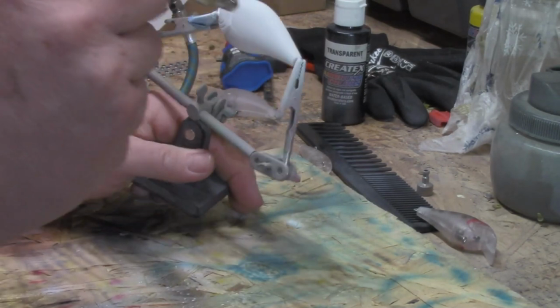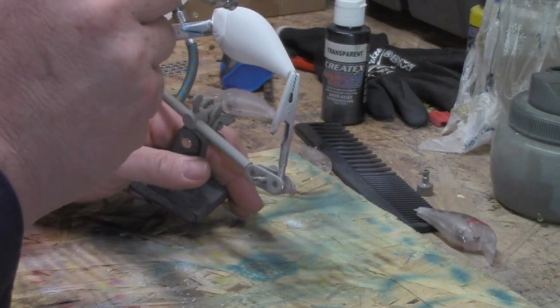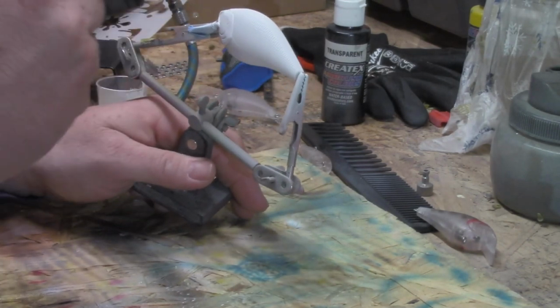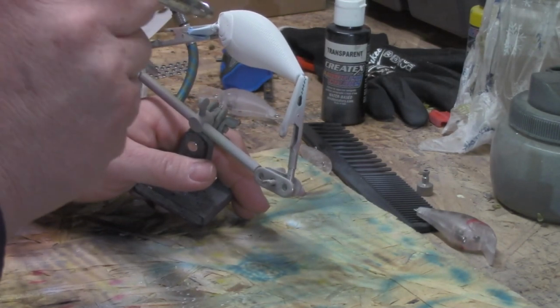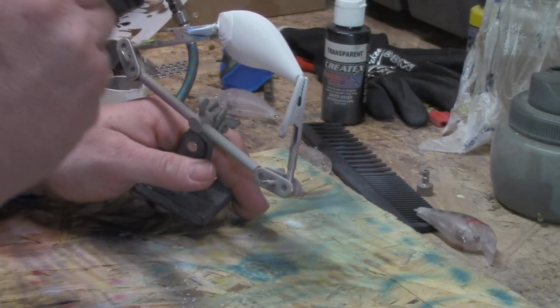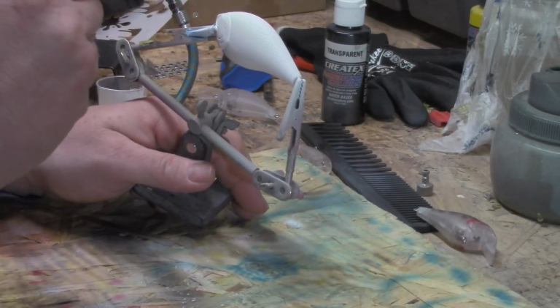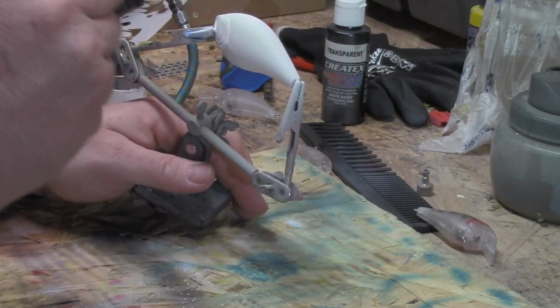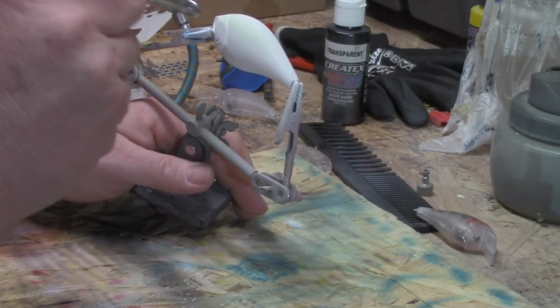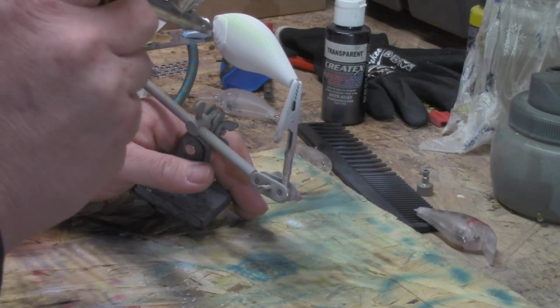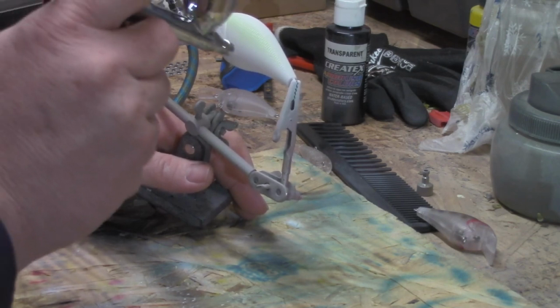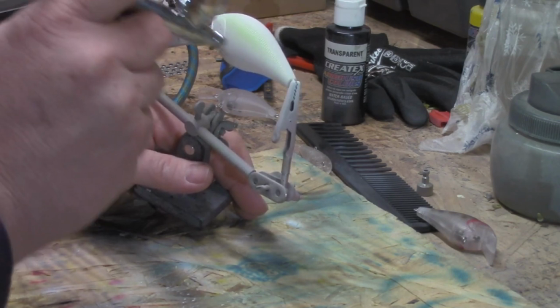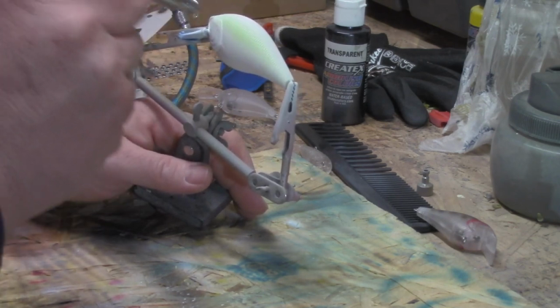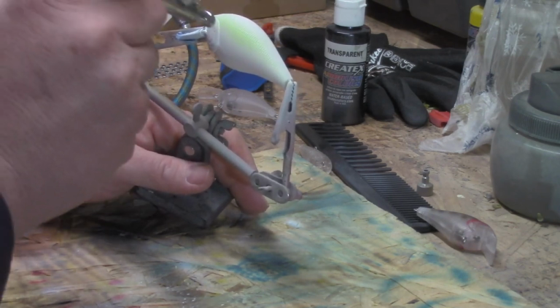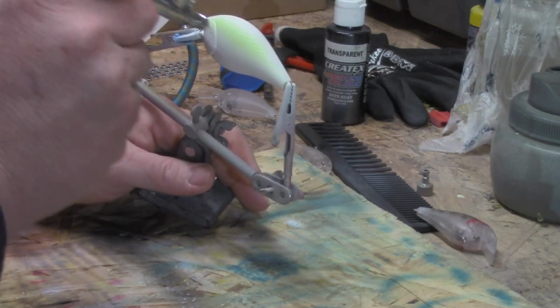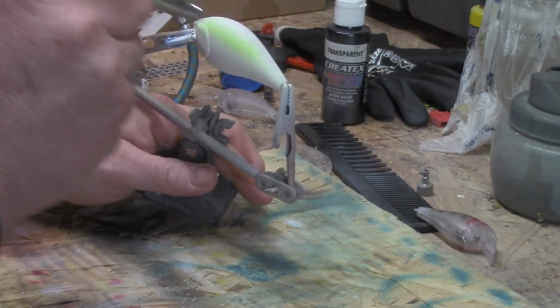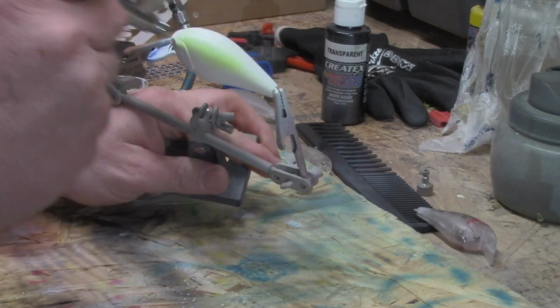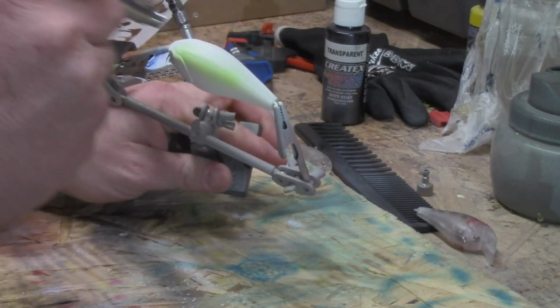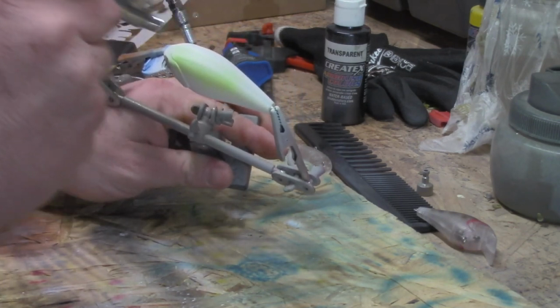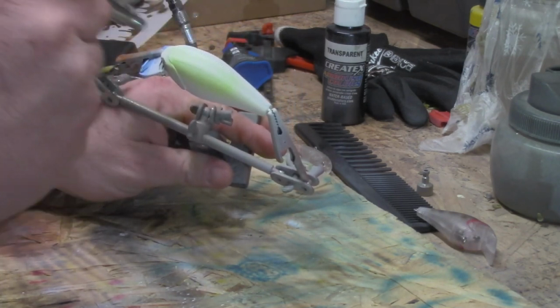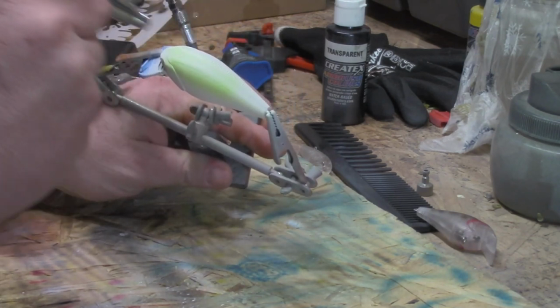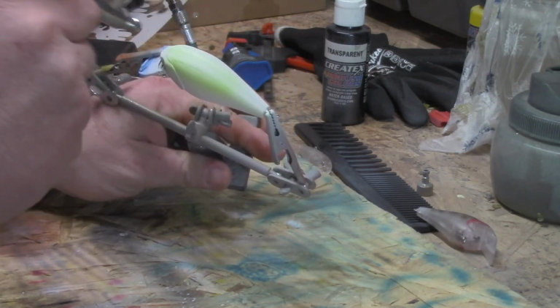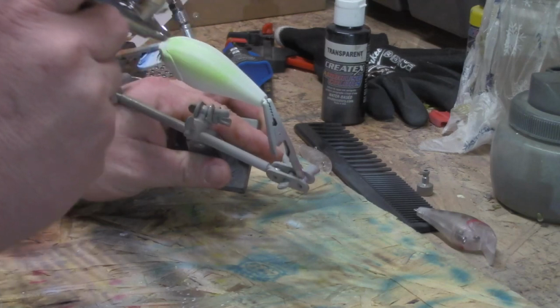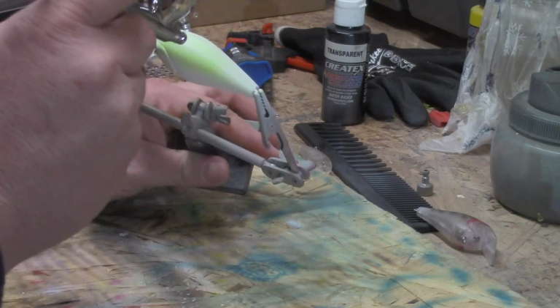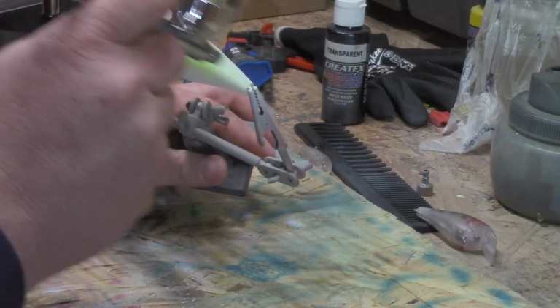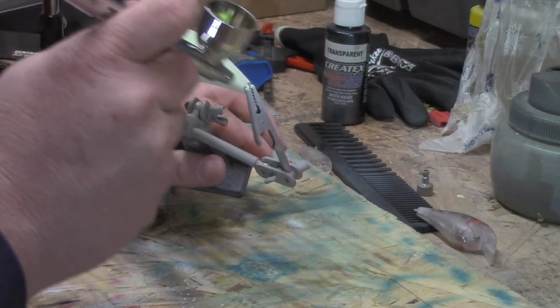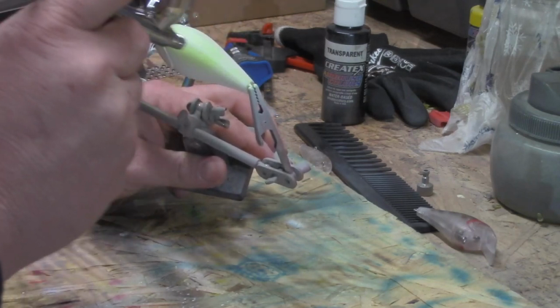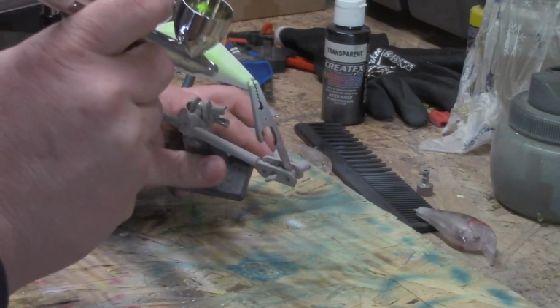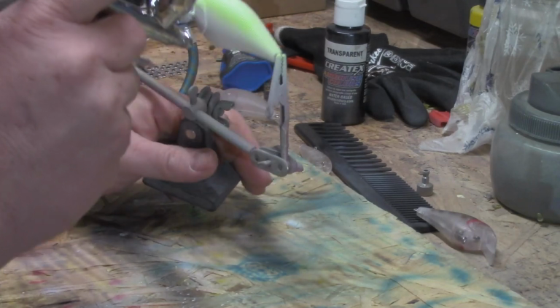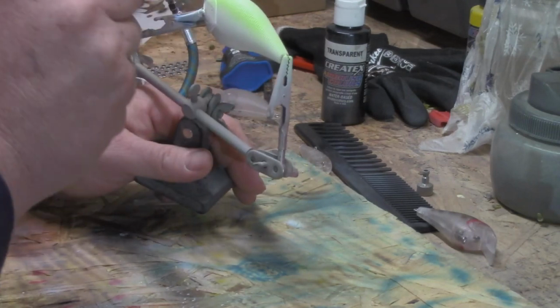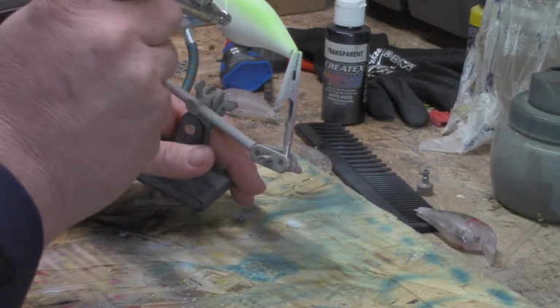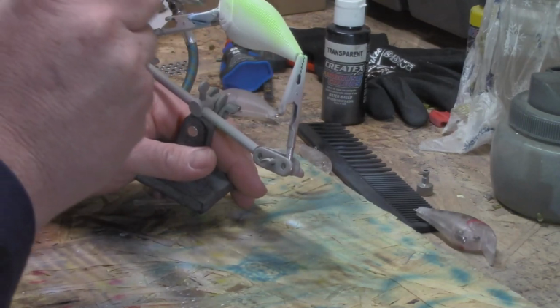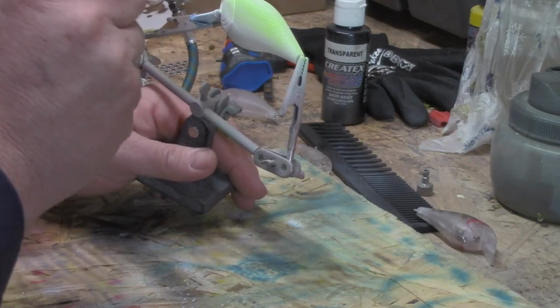We're going to cover the top side of this bait with this and go down about the center line.